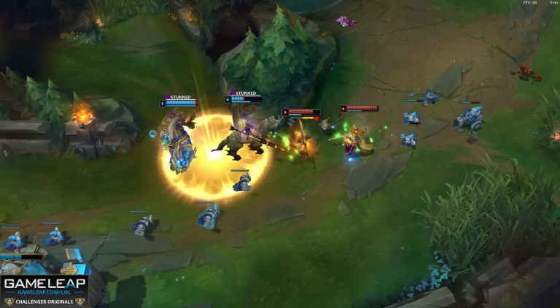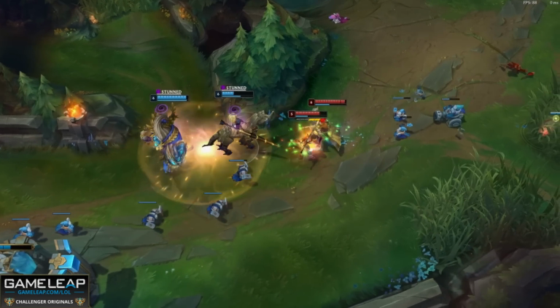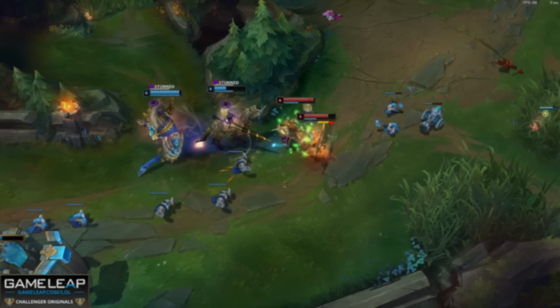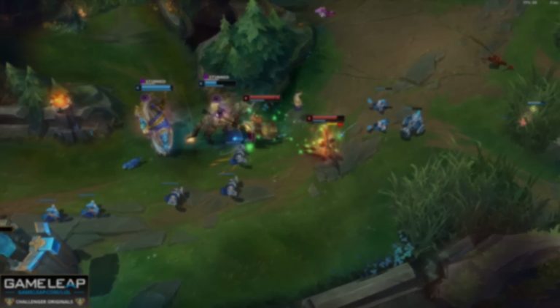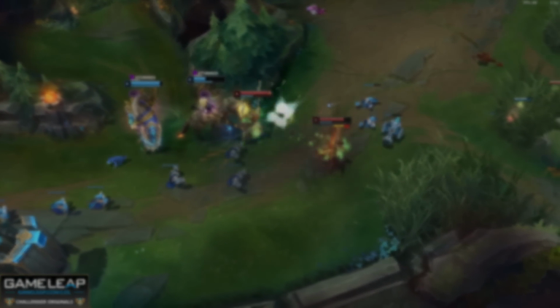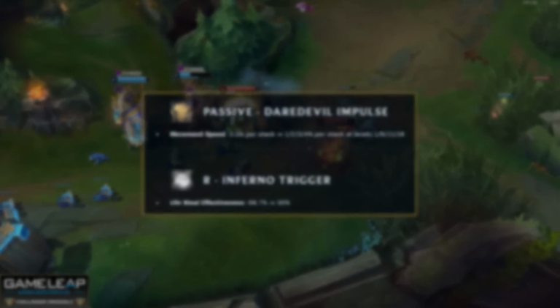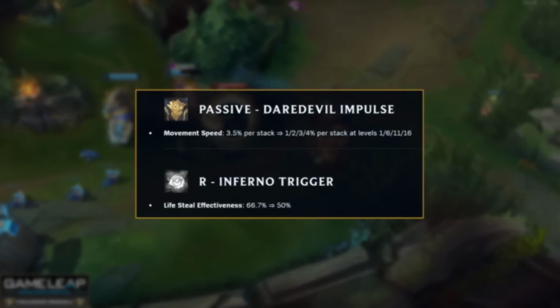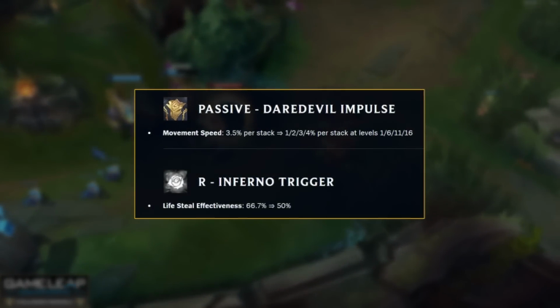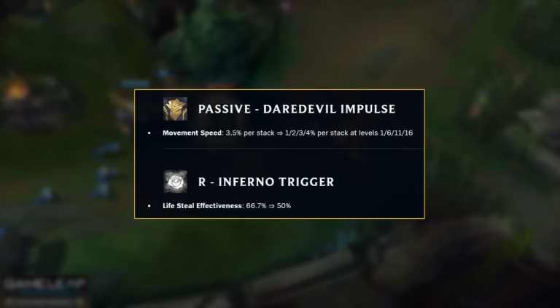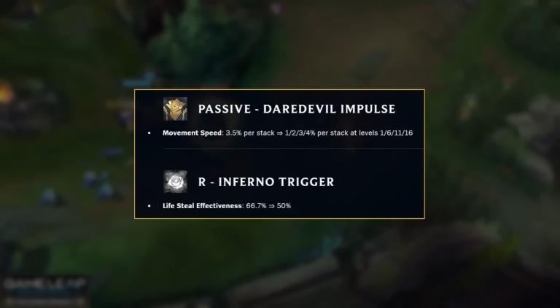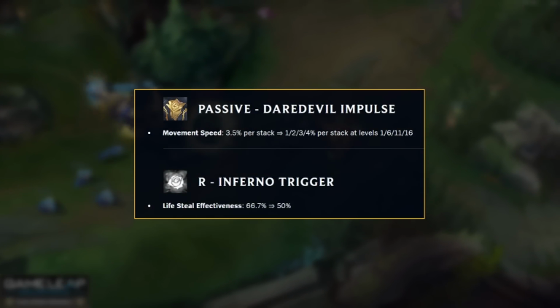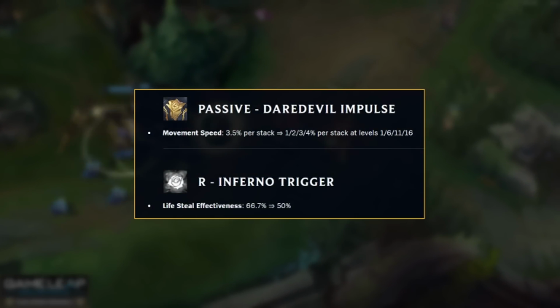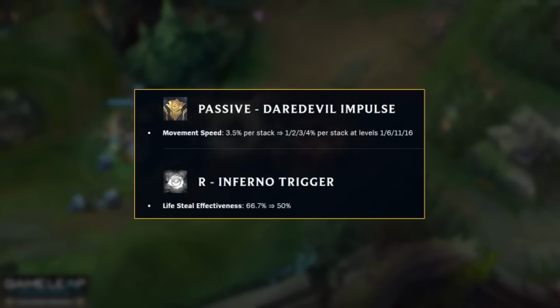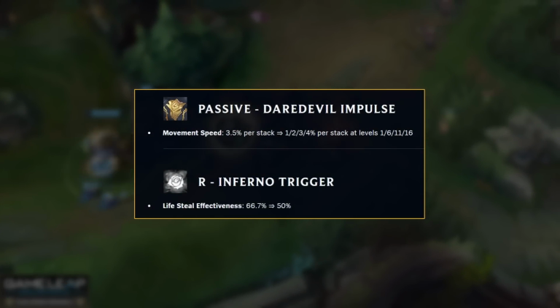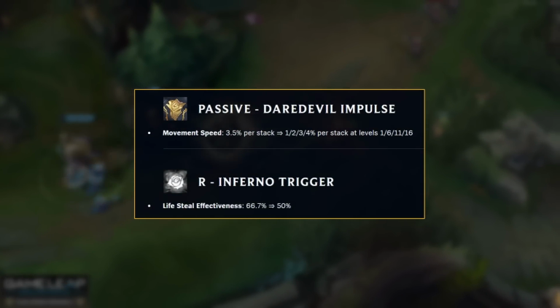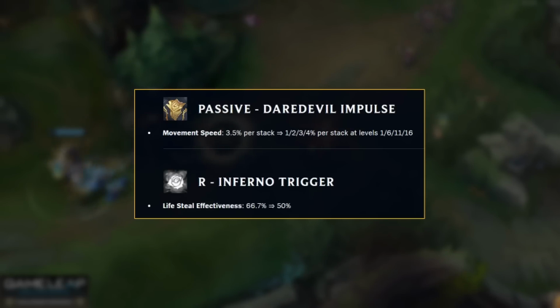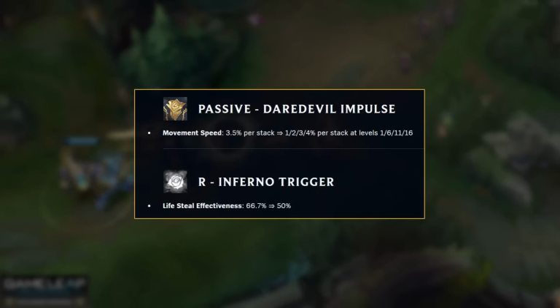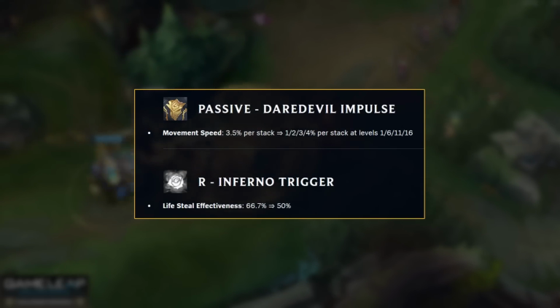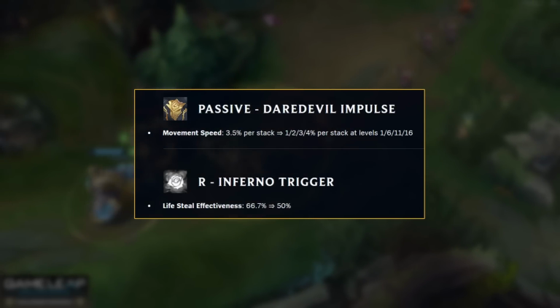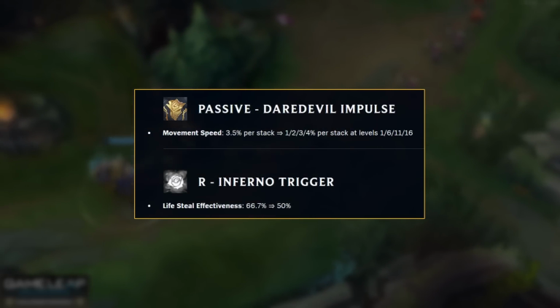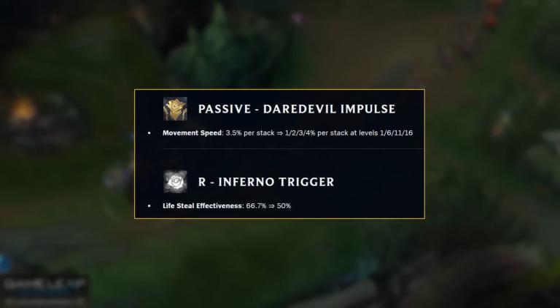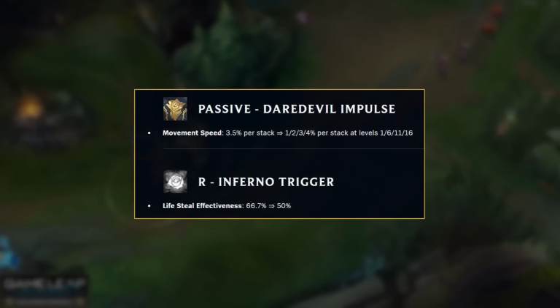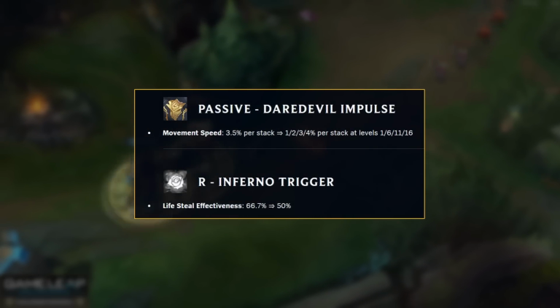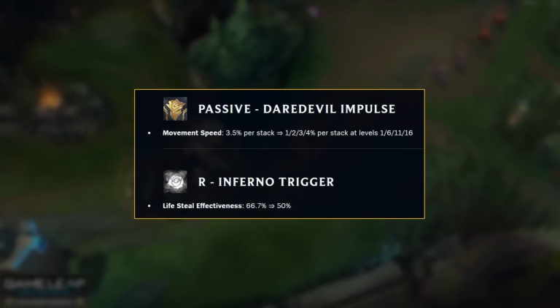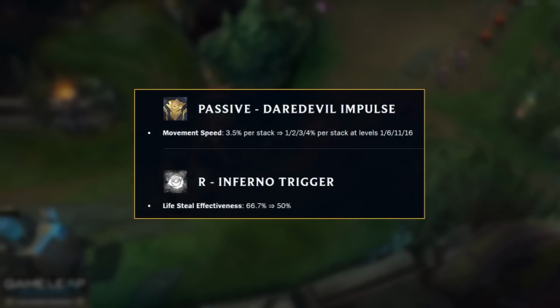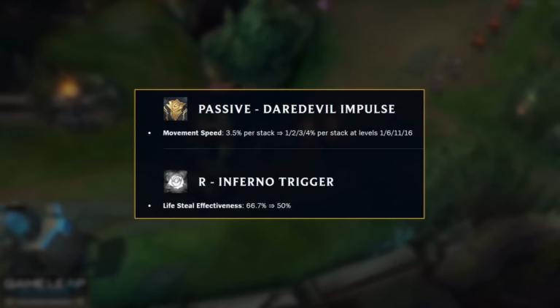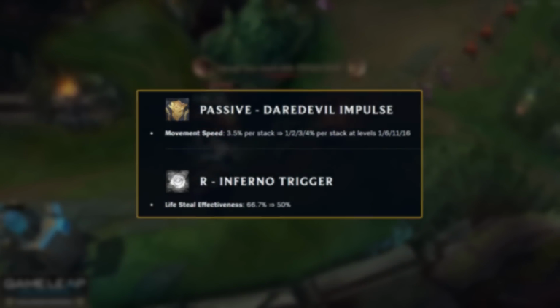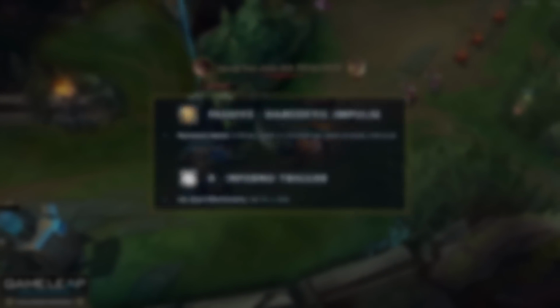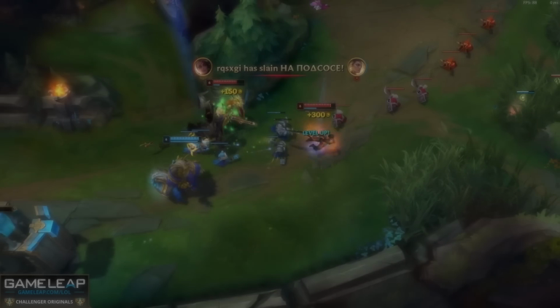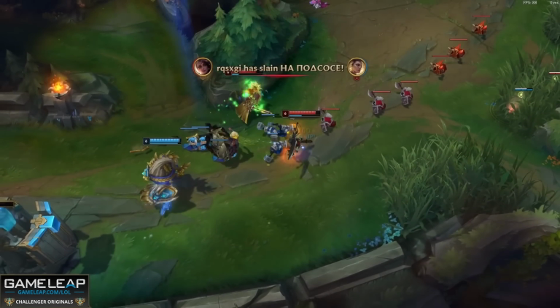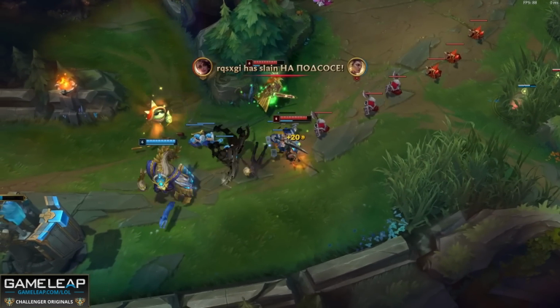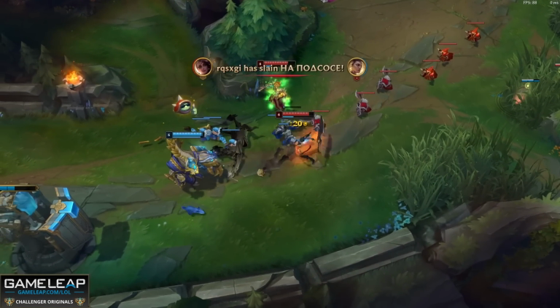Less pentakills are on the cards for Samira in 13.4 because you are getting less lifesteal from your ultimate, and you are losing out on movement speed from your passive until level 16.